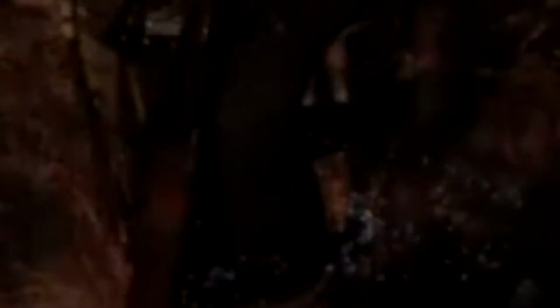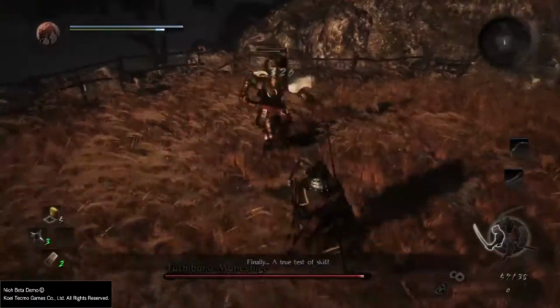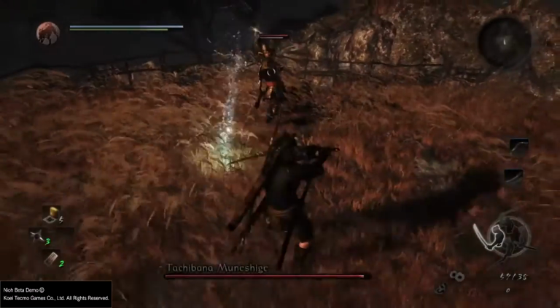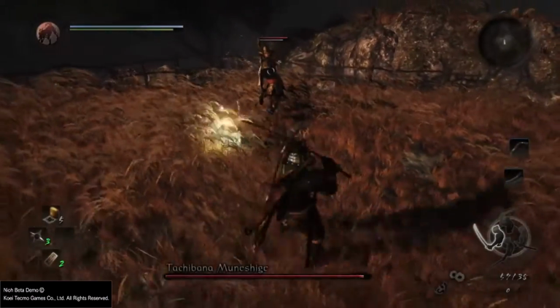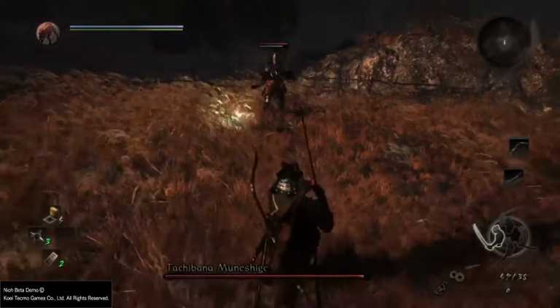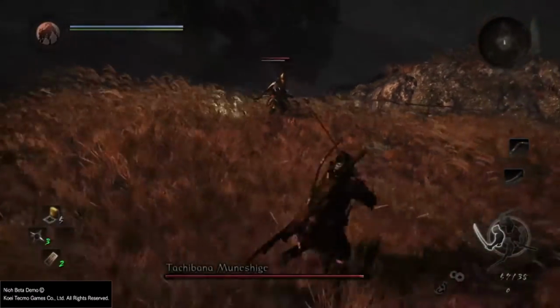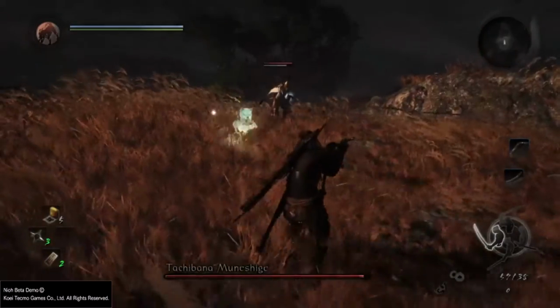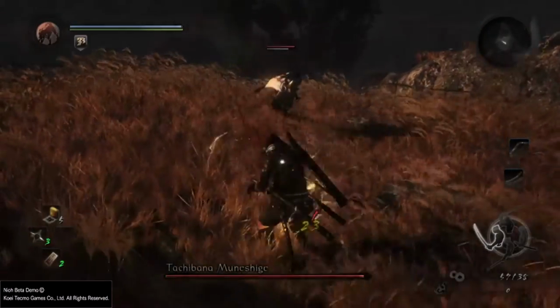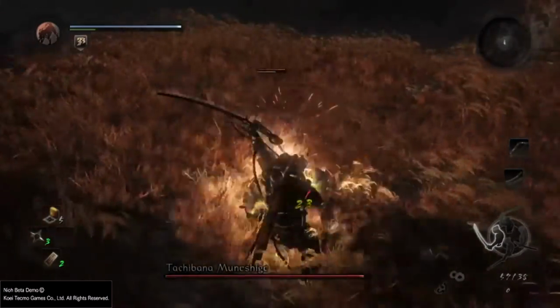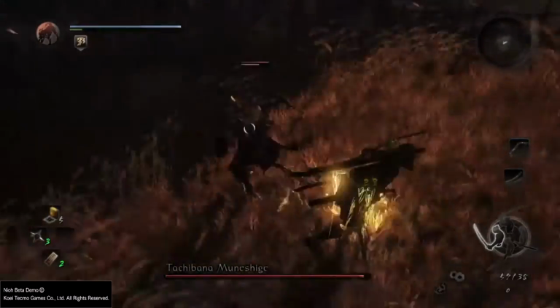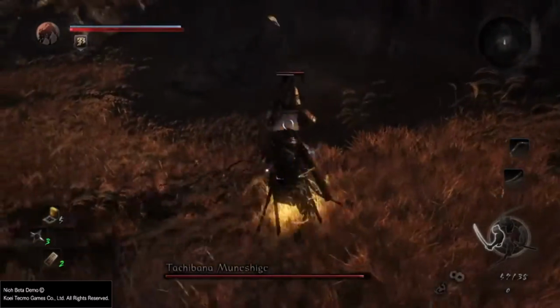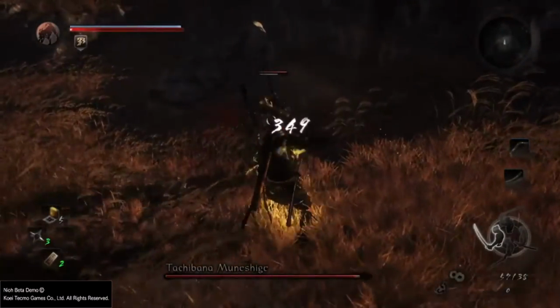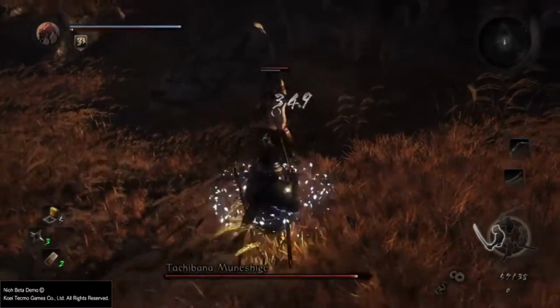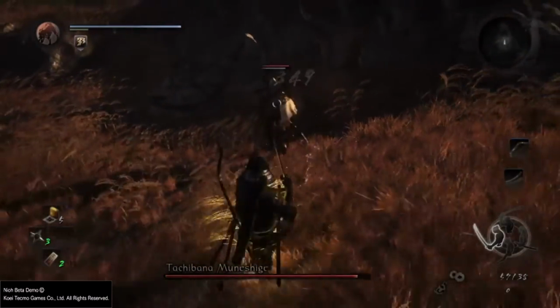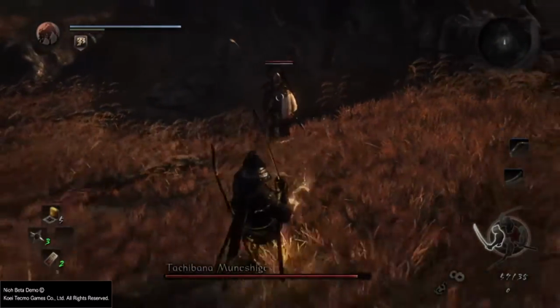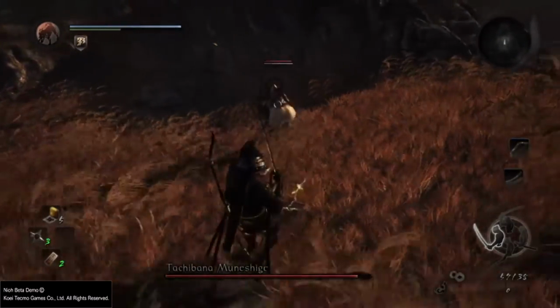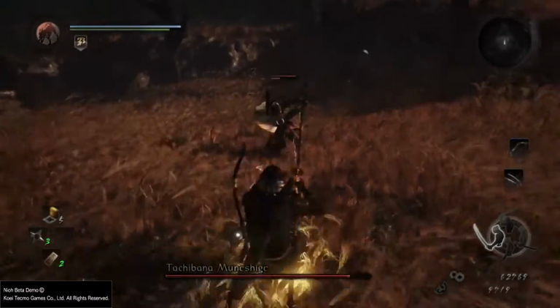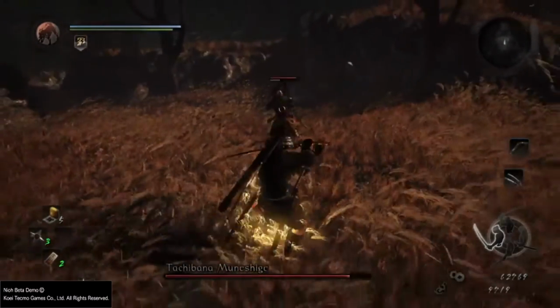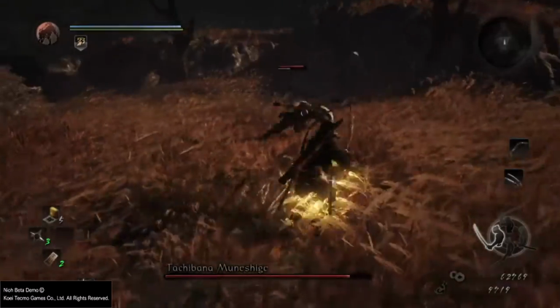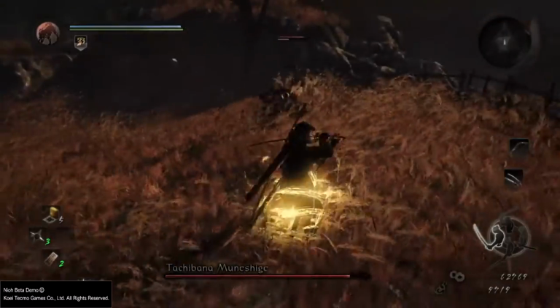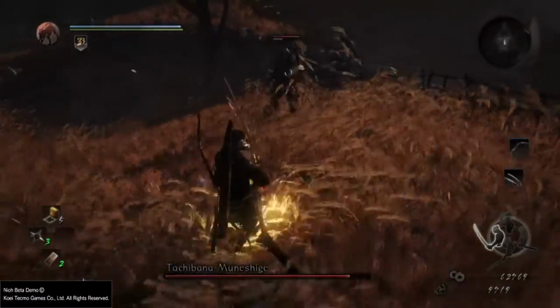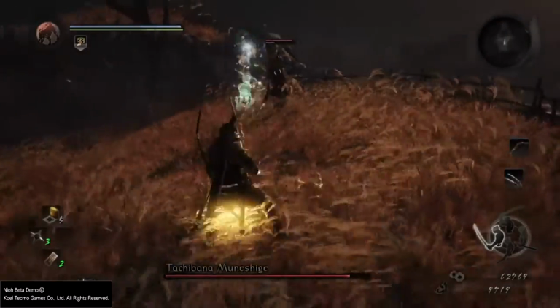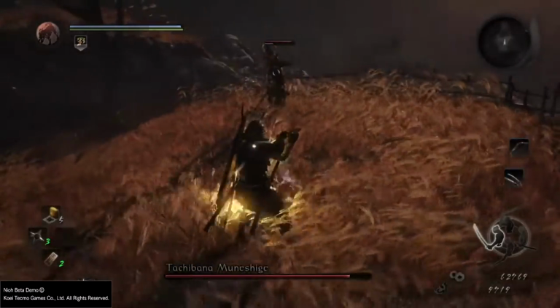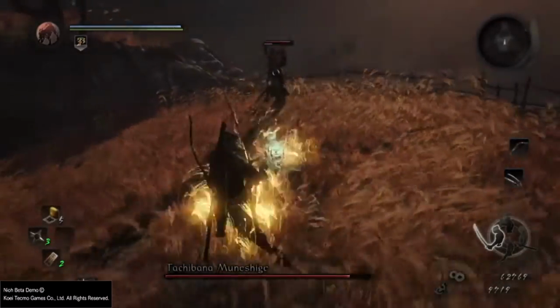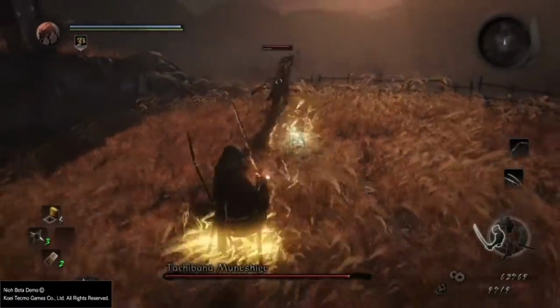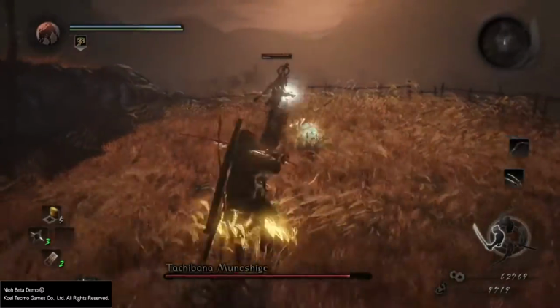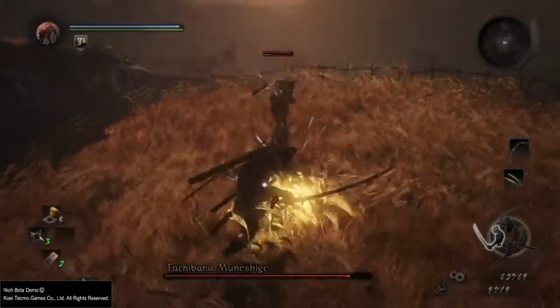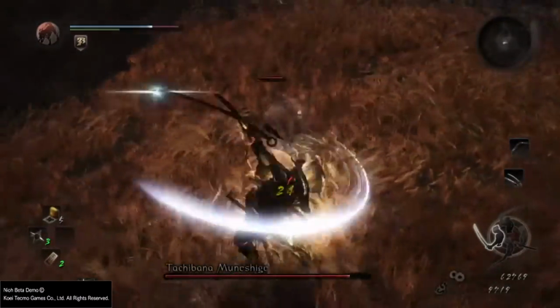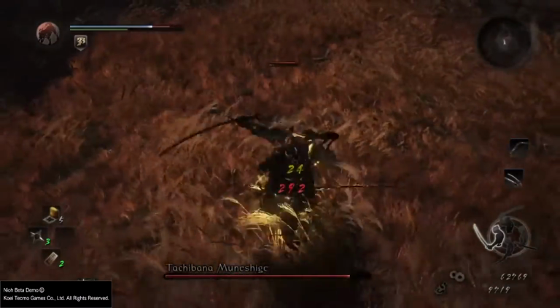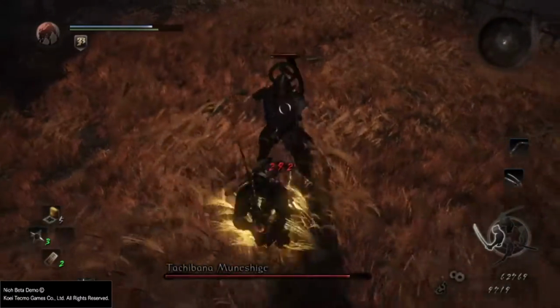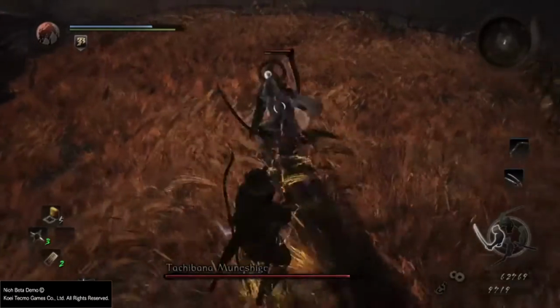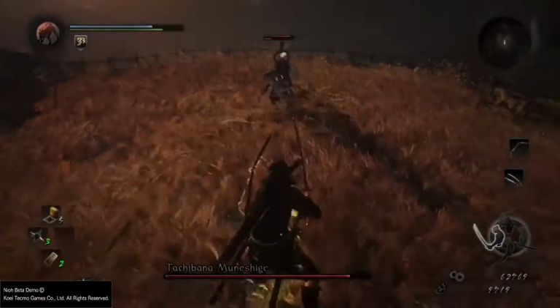The last one is the spirit summon. It doesn't do considerable damage, but the problem is that it staggers you in place, leaving you vulnerable to a quick draw. It also applies a slow effect.